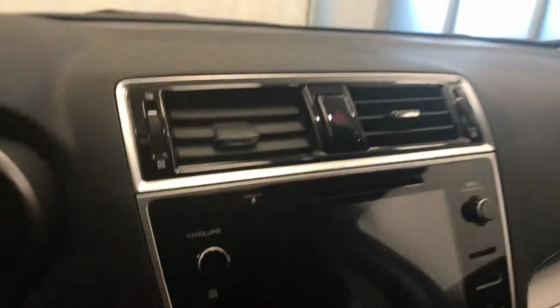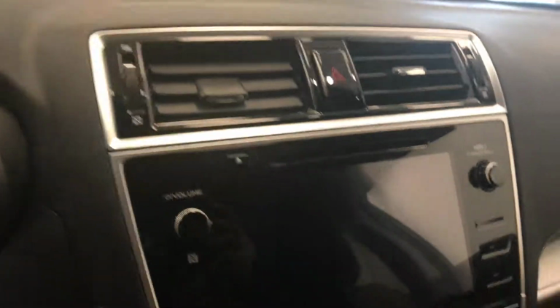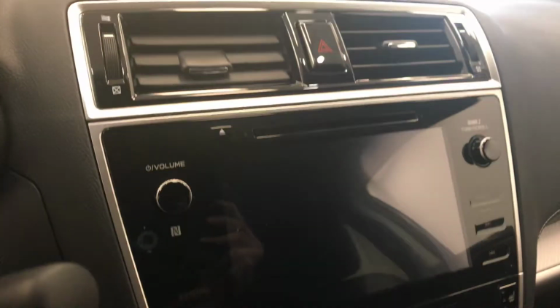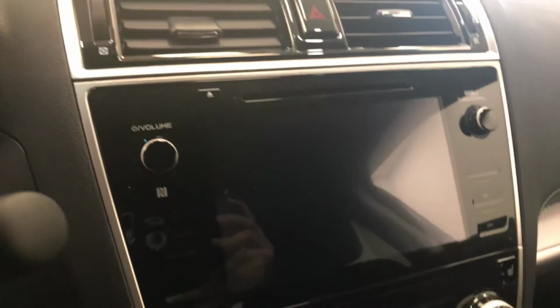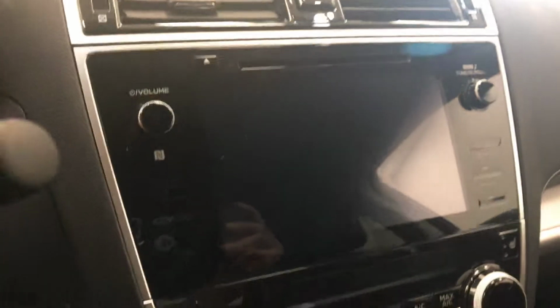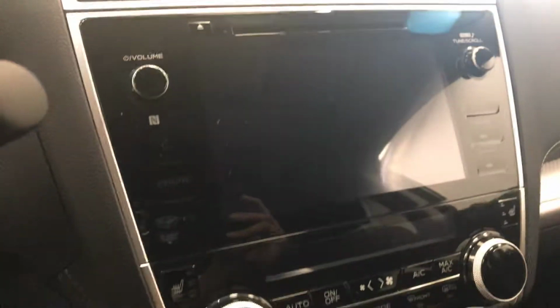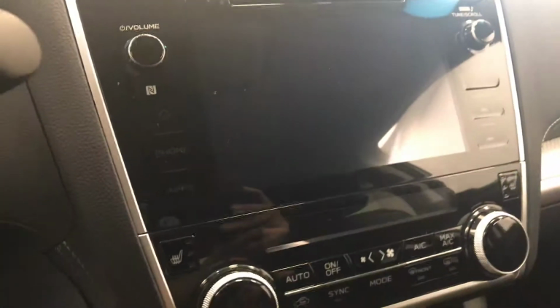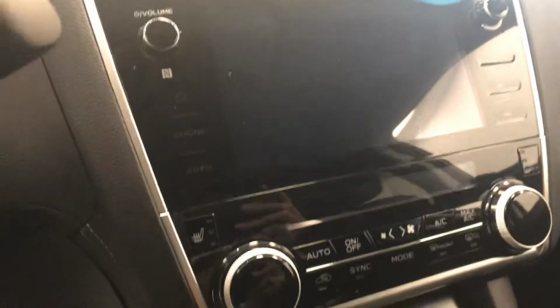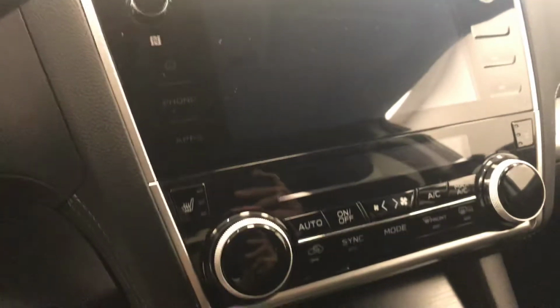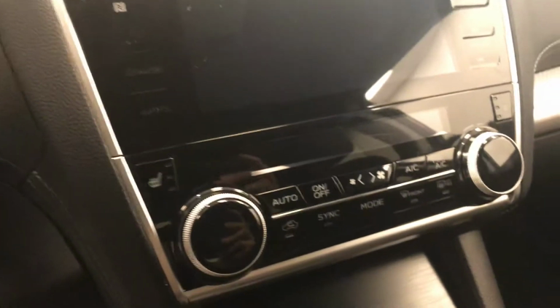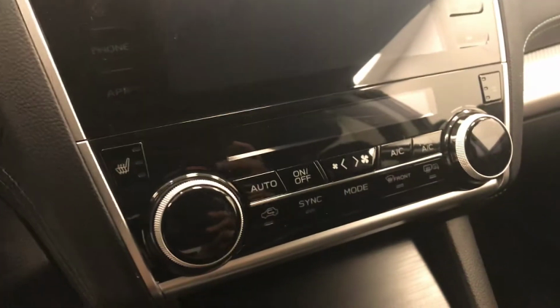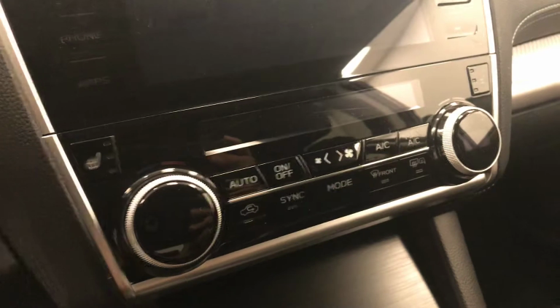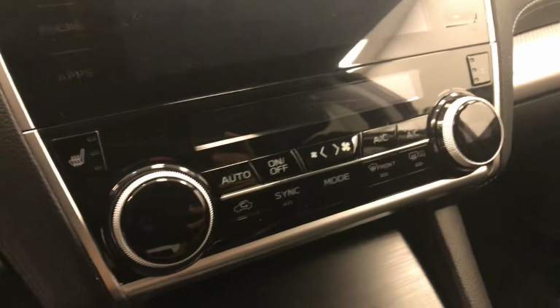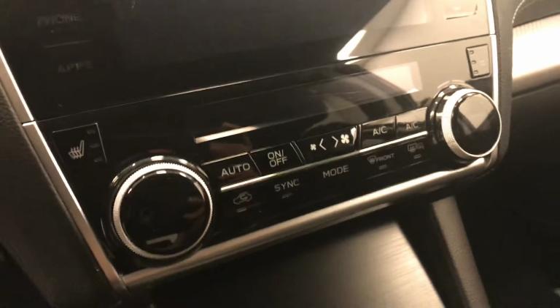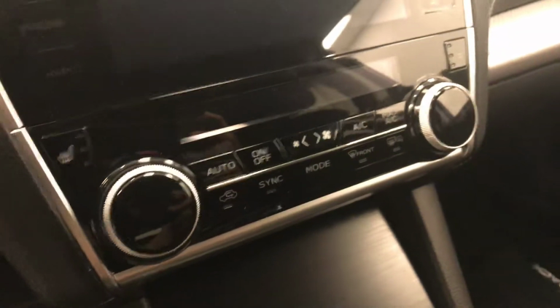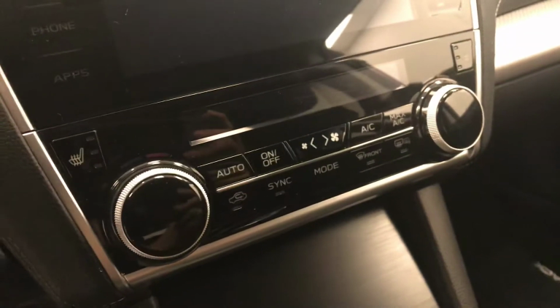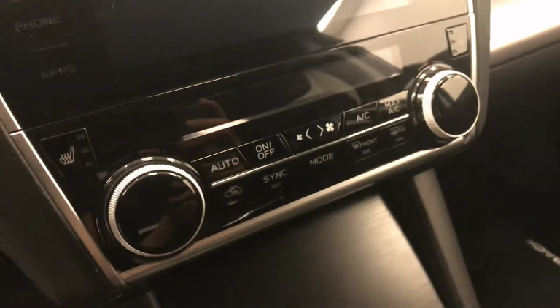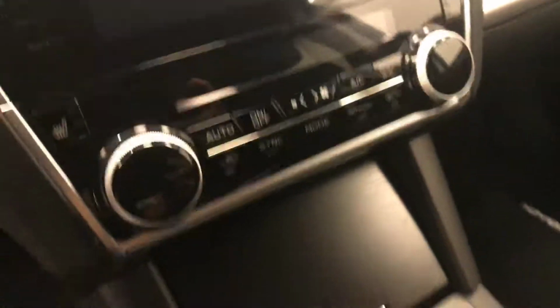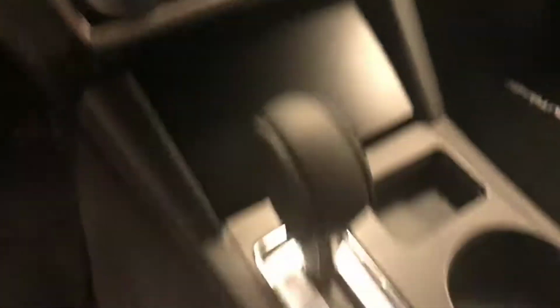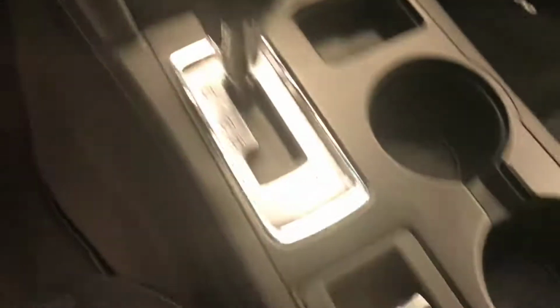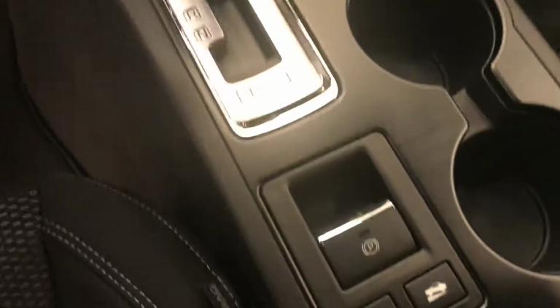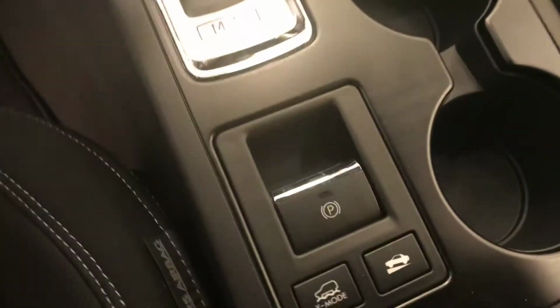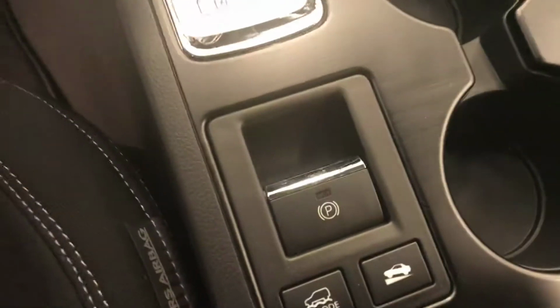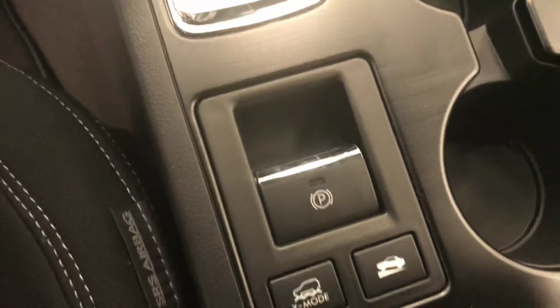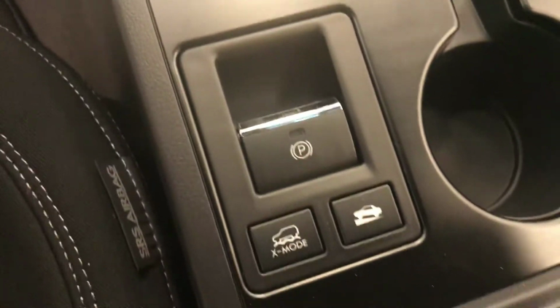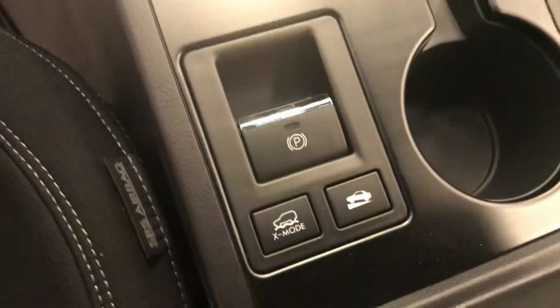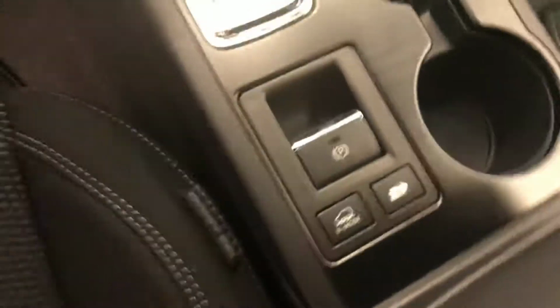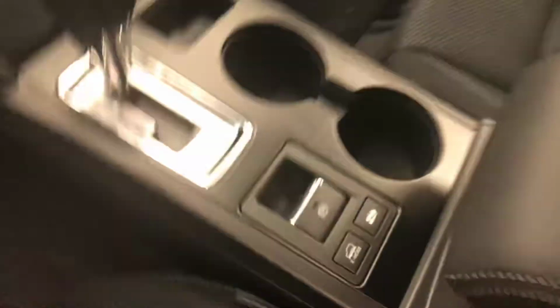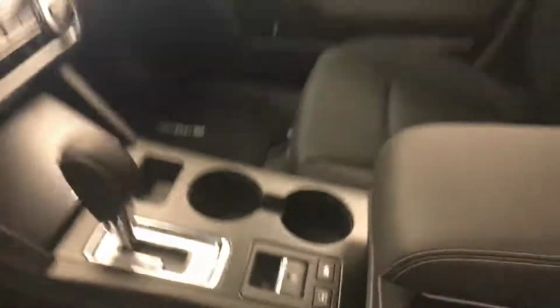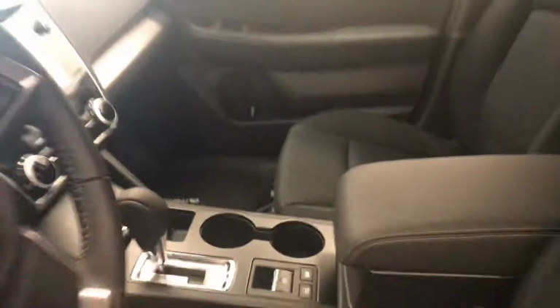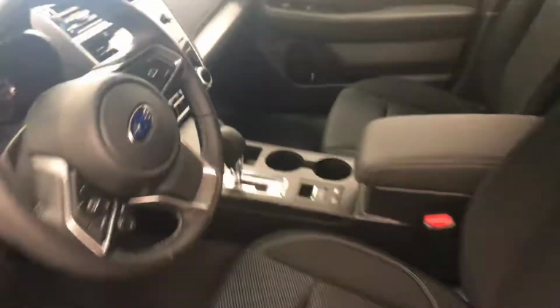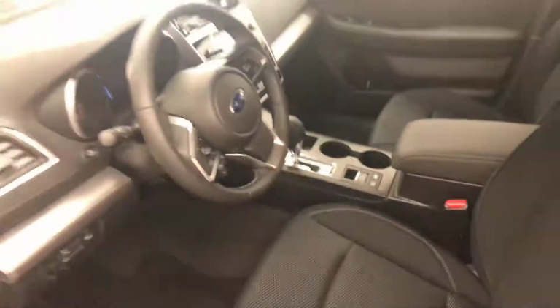CD, AM, FM, XM satellite-ready with USB and auxiliary support, dual-zone electronic climate control, heated seats, electronic park brake and hill descent controls. Our interior color is jet black.